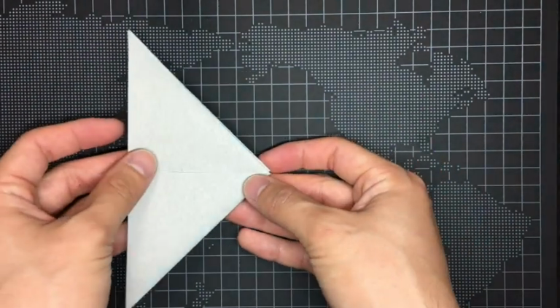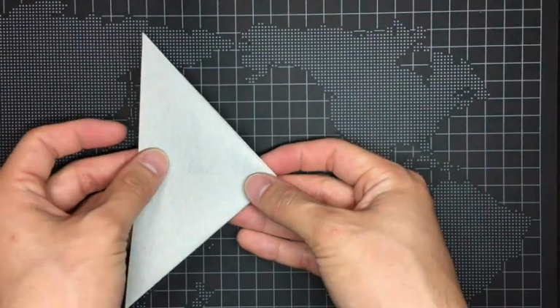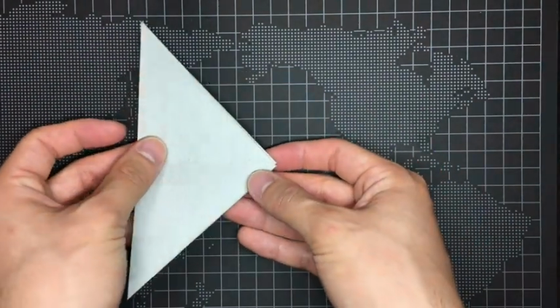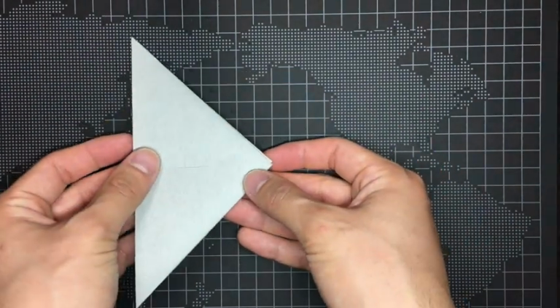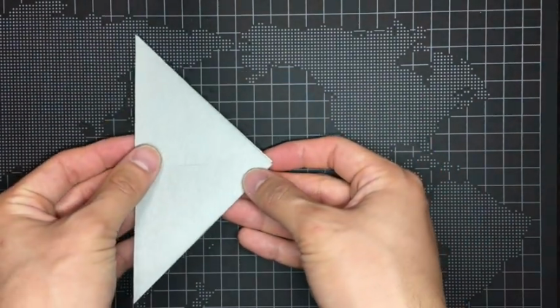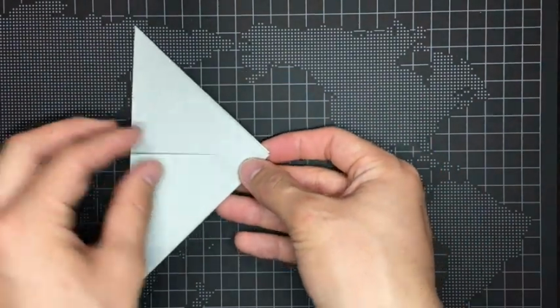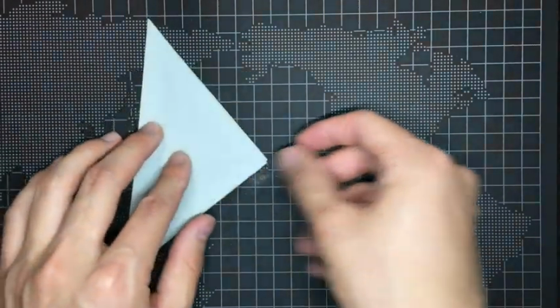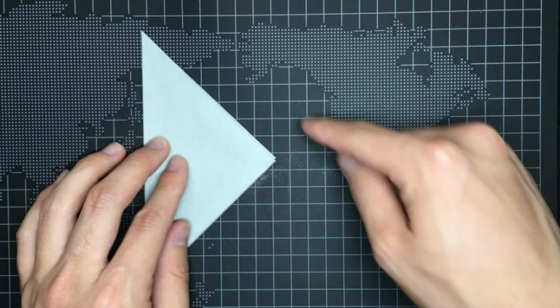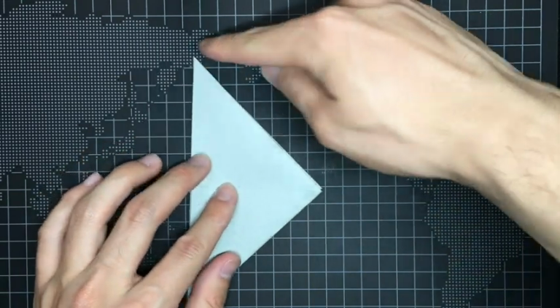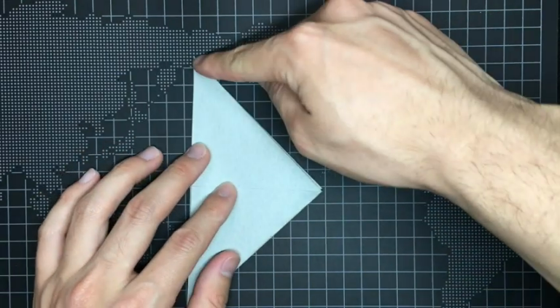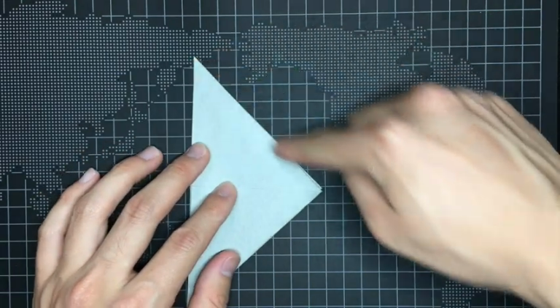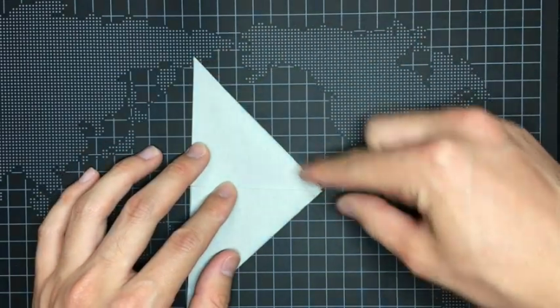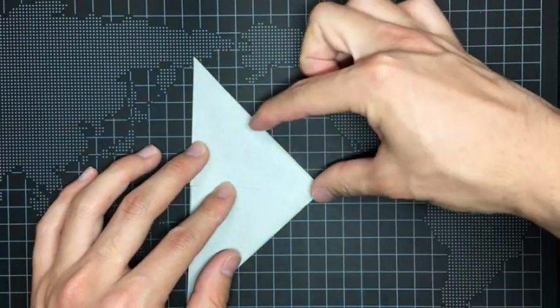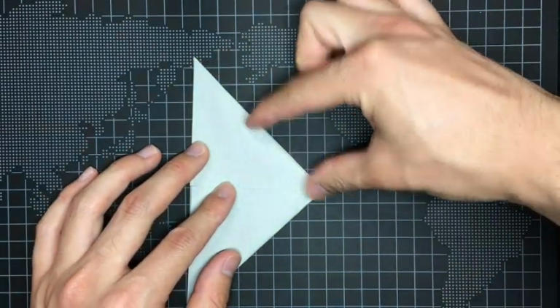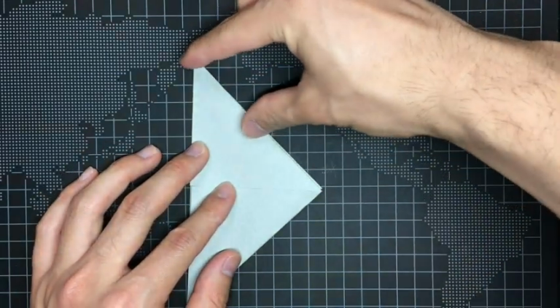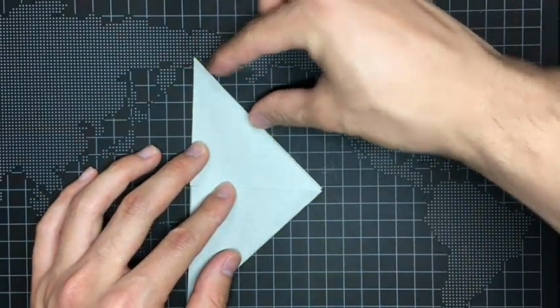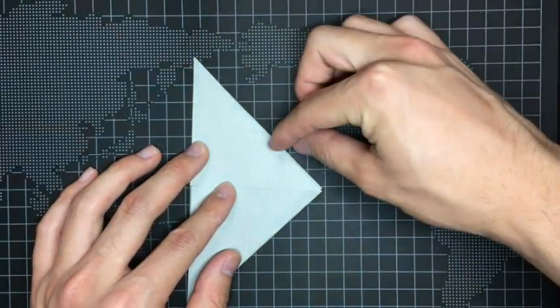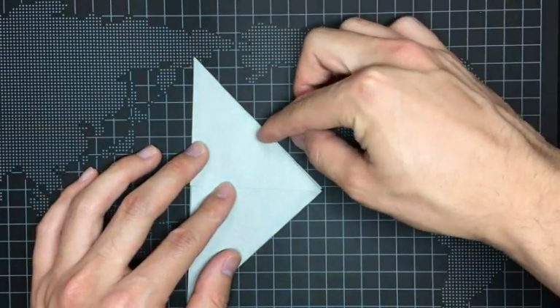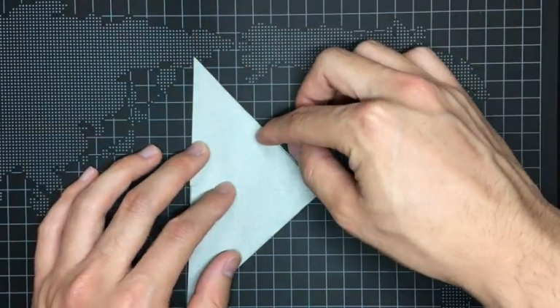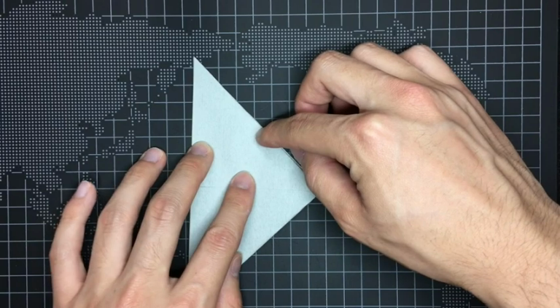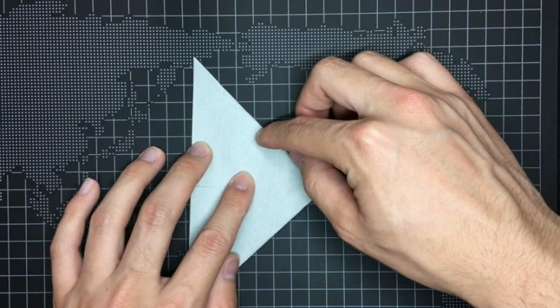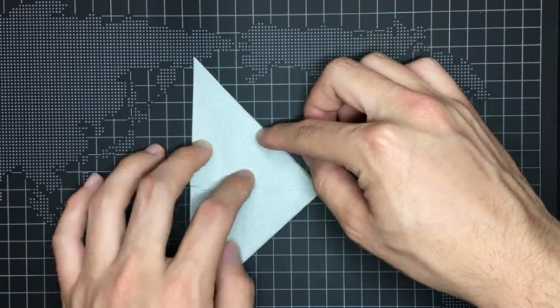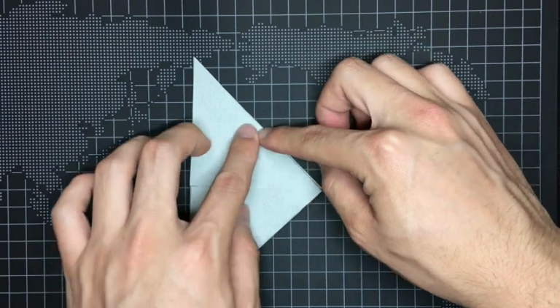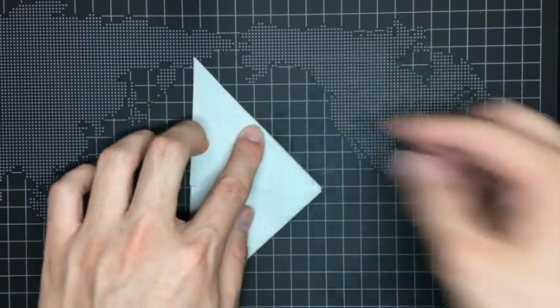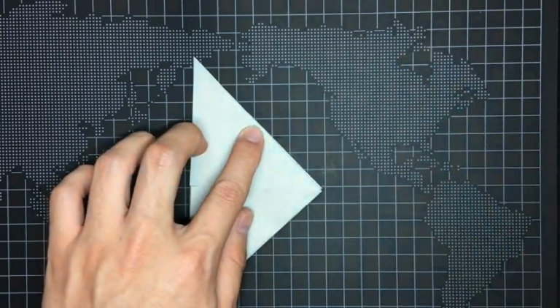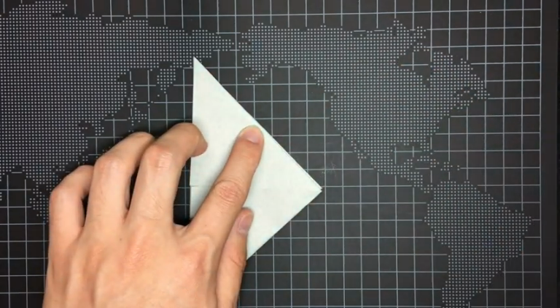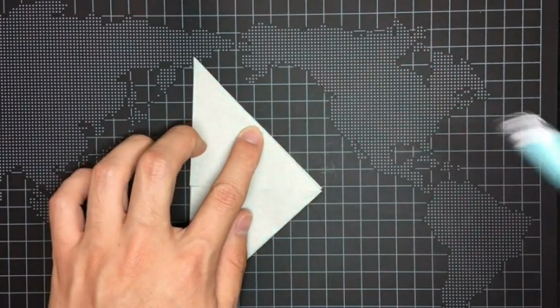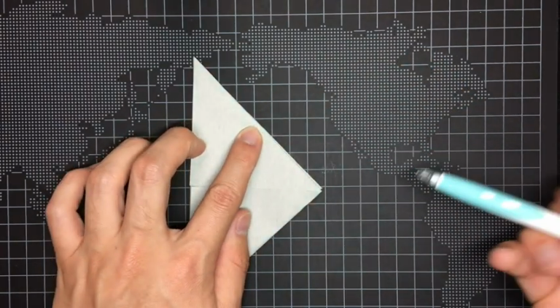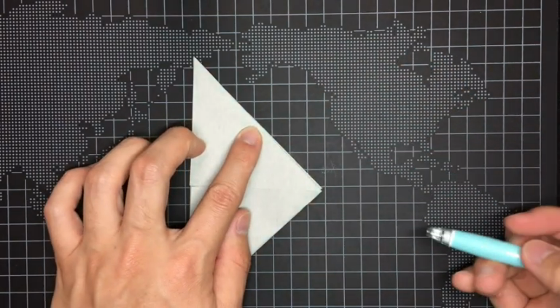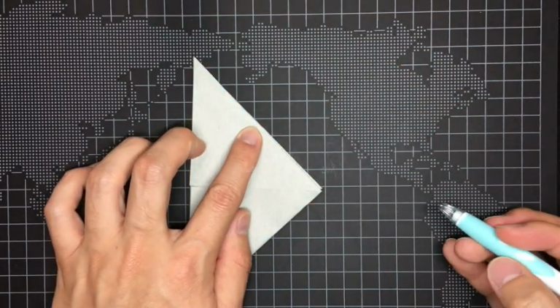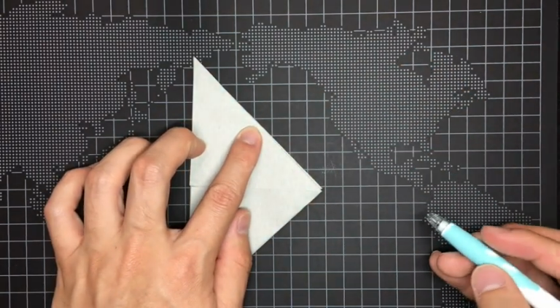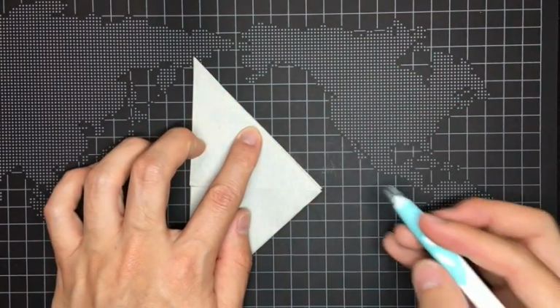At this point, we will make ears using the scissors. Take the point which is about half of this edge like this. And use a pen and trace the line of the ears.